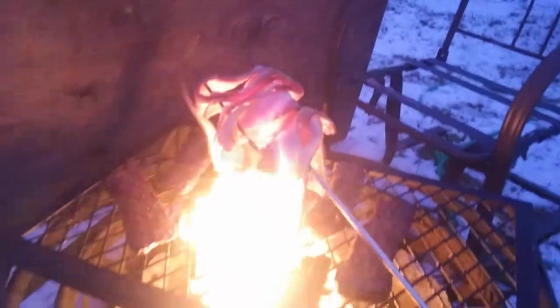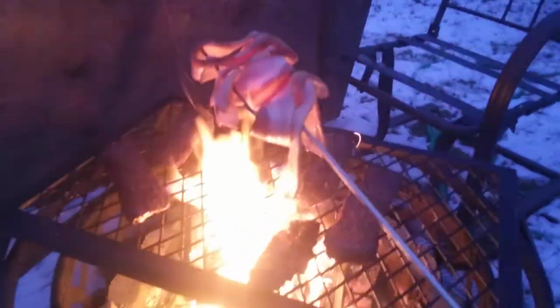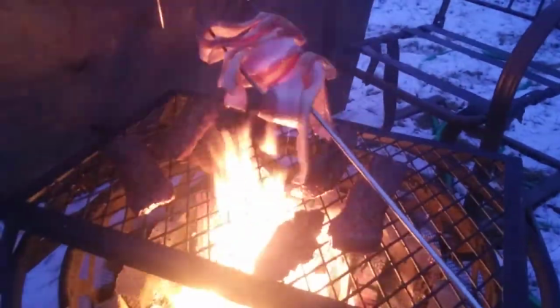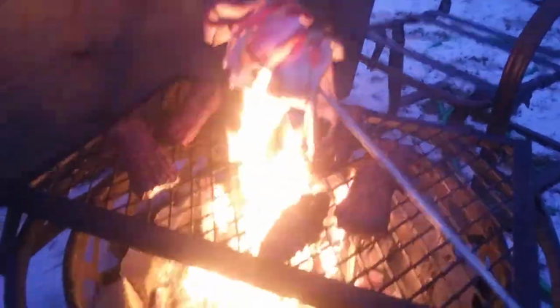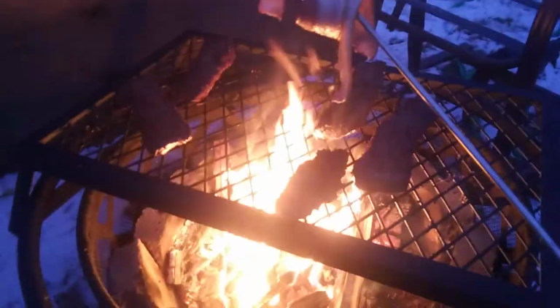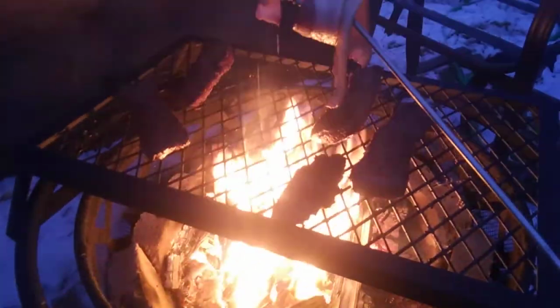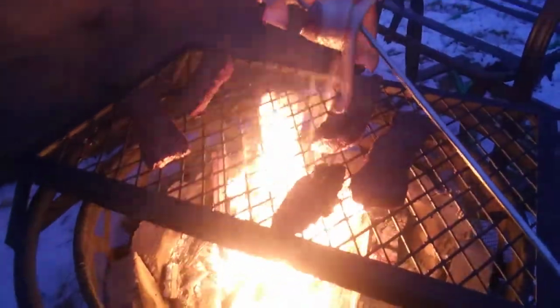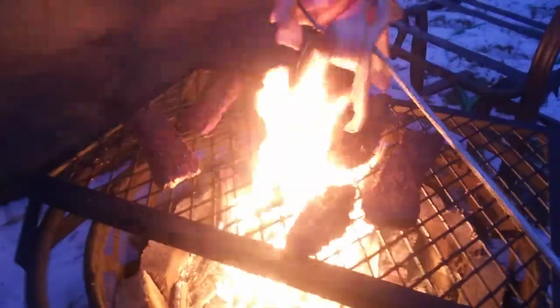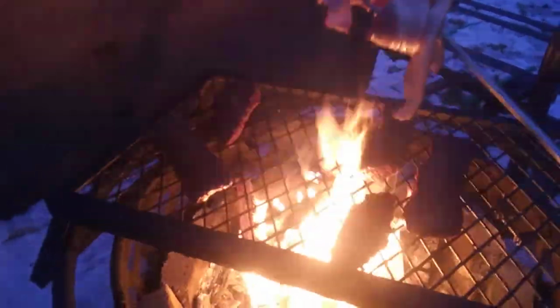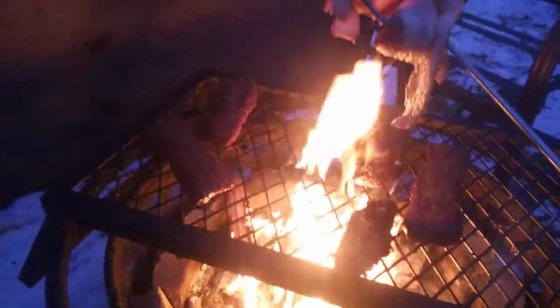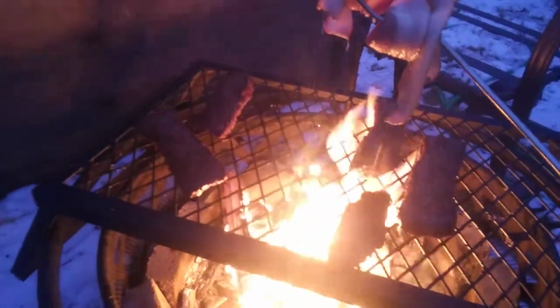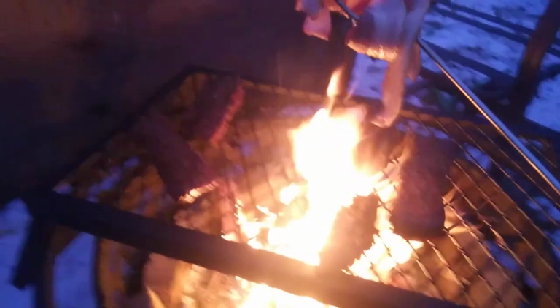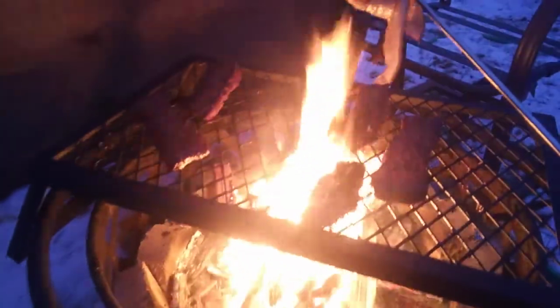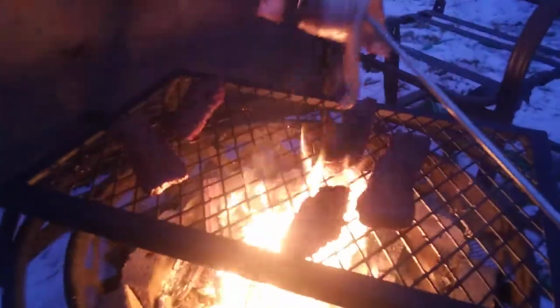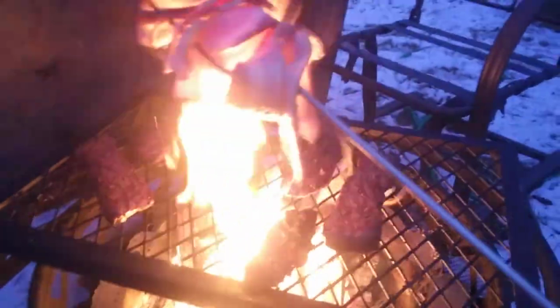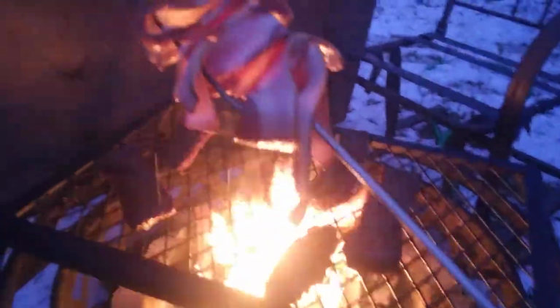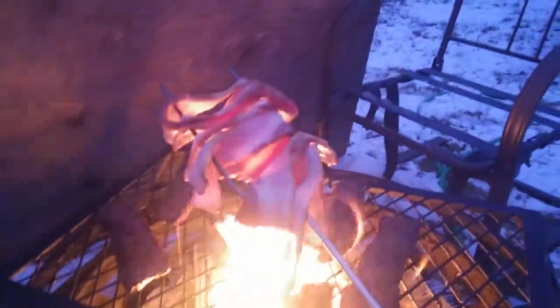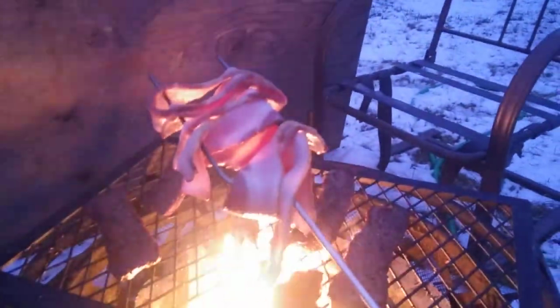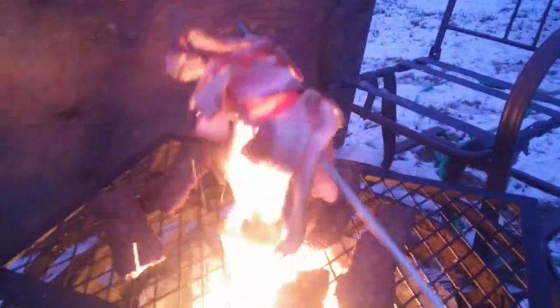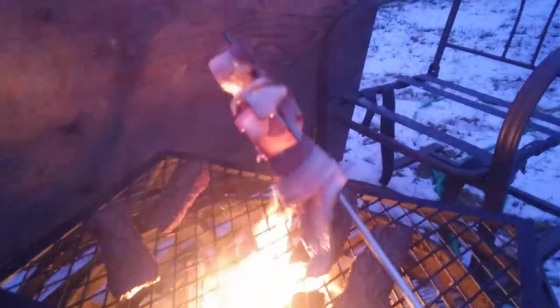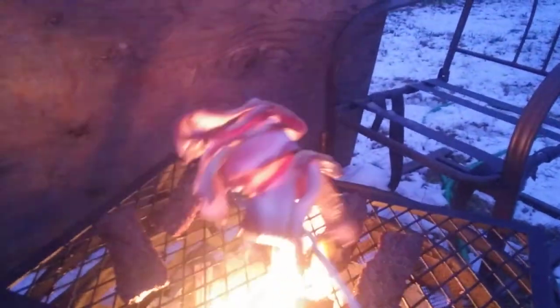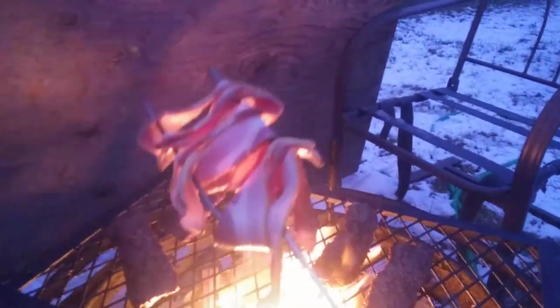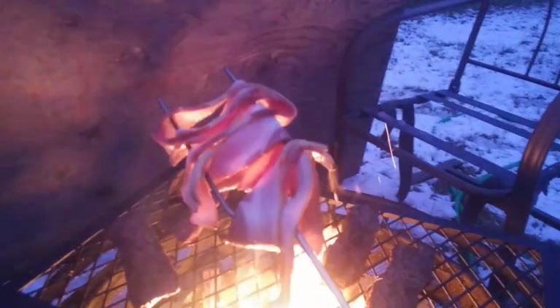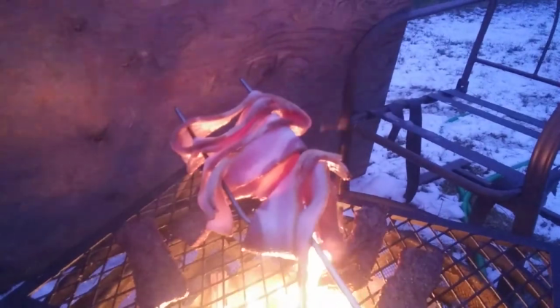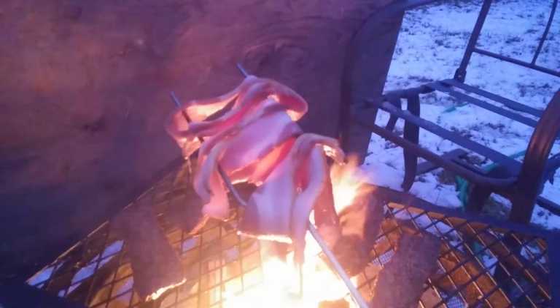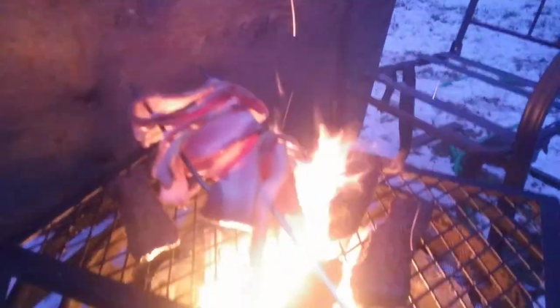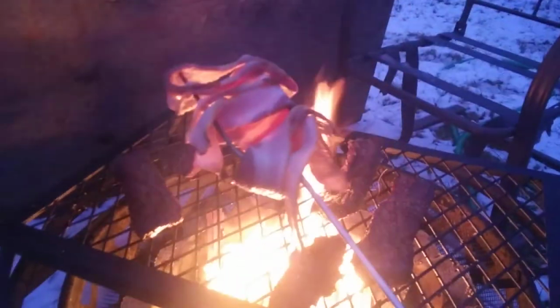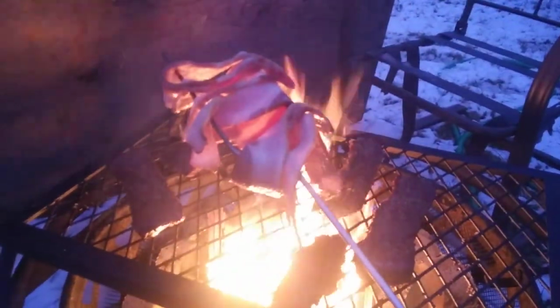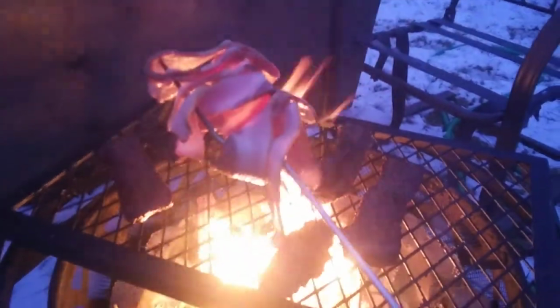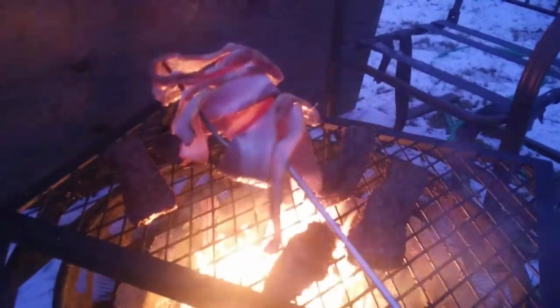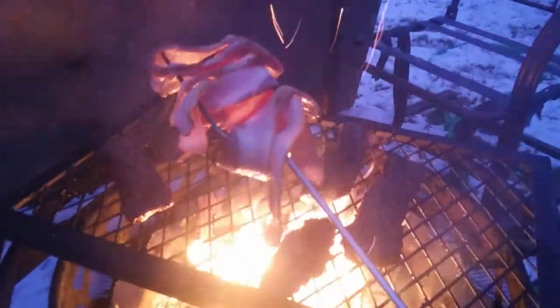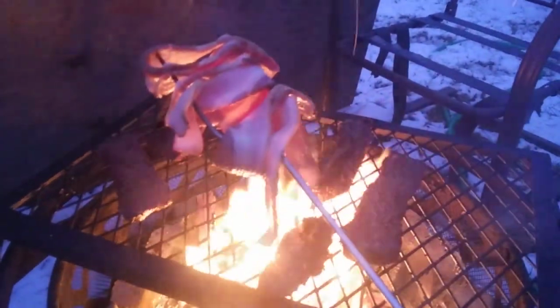What do y'all think of this? I got some roast that I cut up in strips over the fire, and I got me some bacon on the hot dog forks. Now tell me that's not gonna be good.